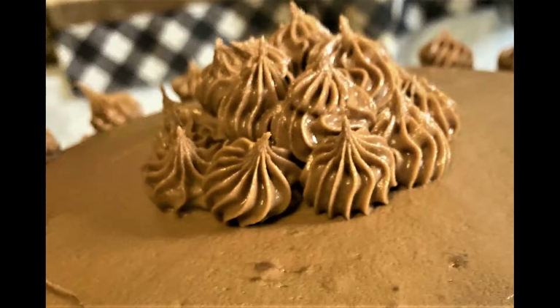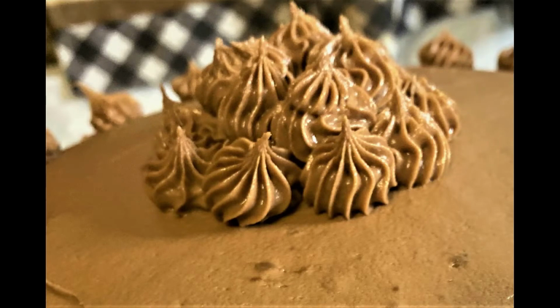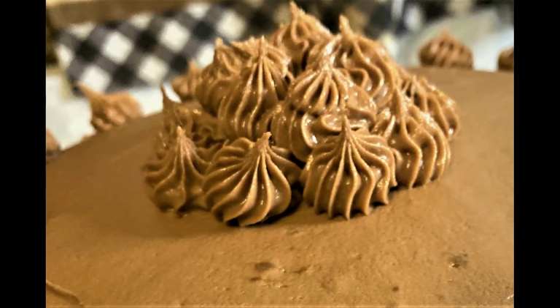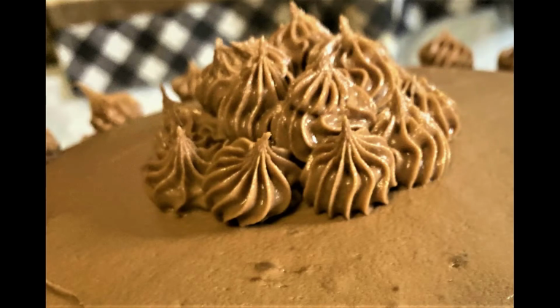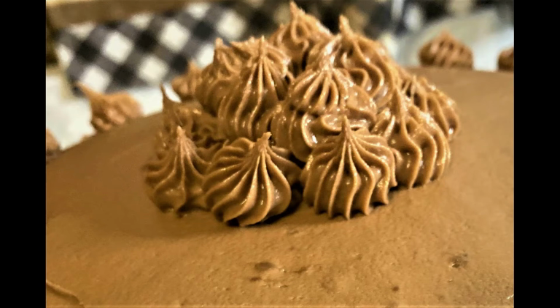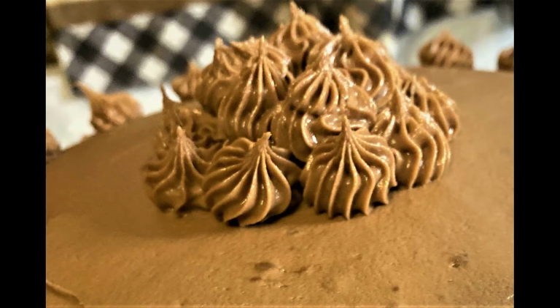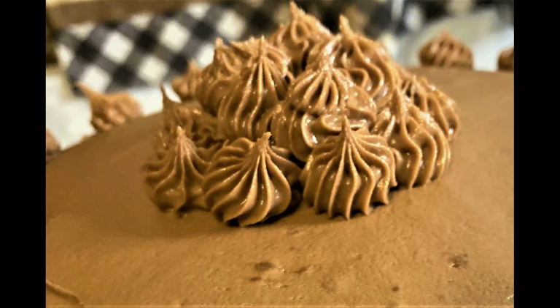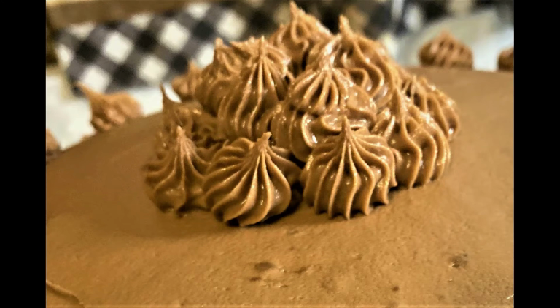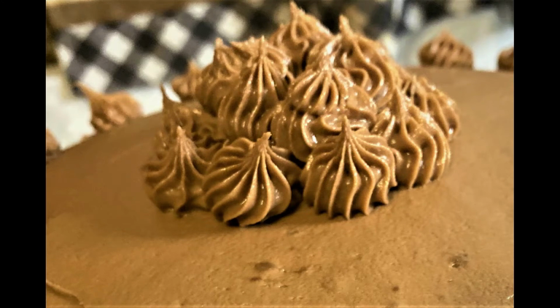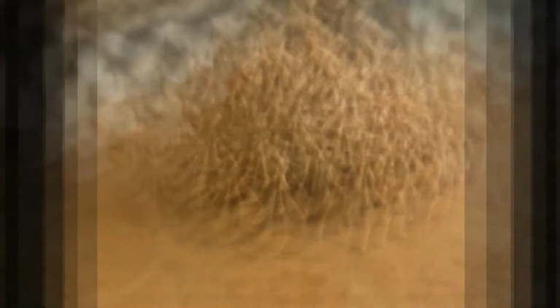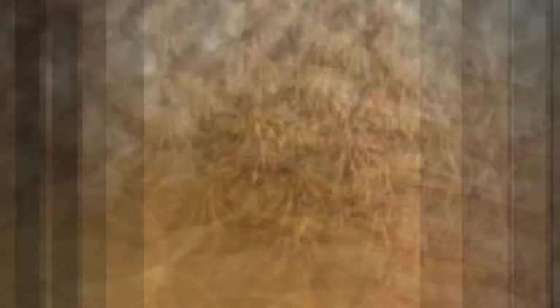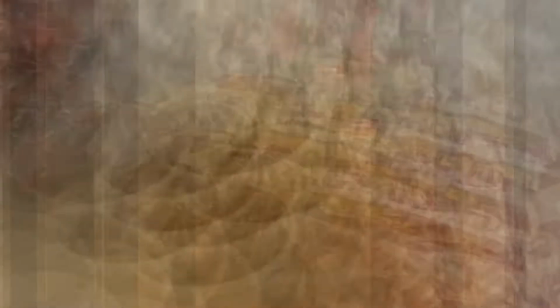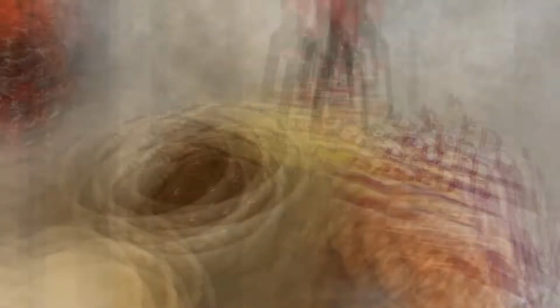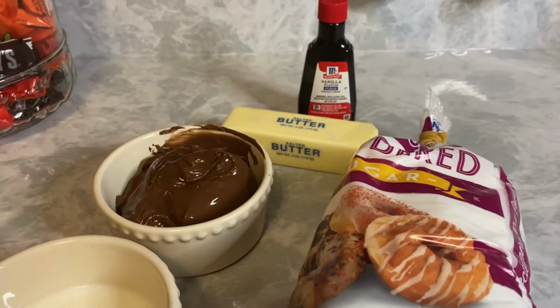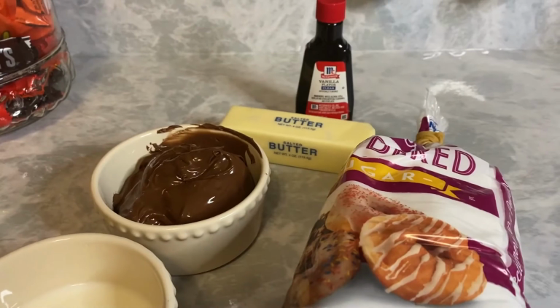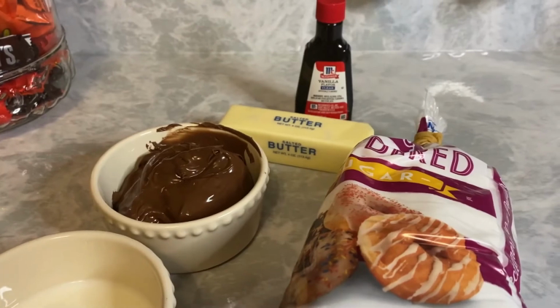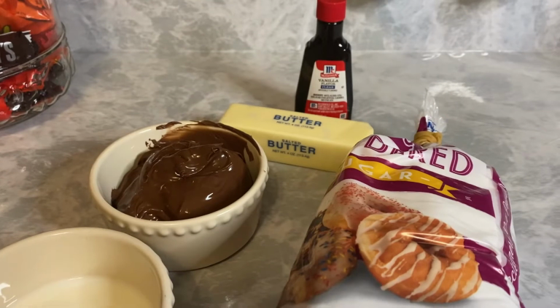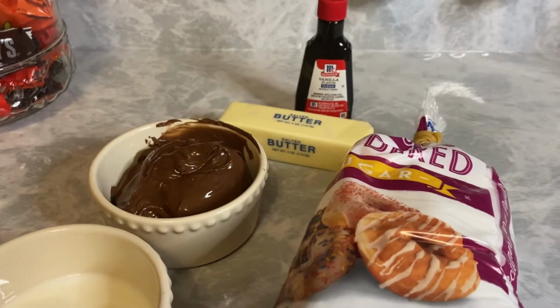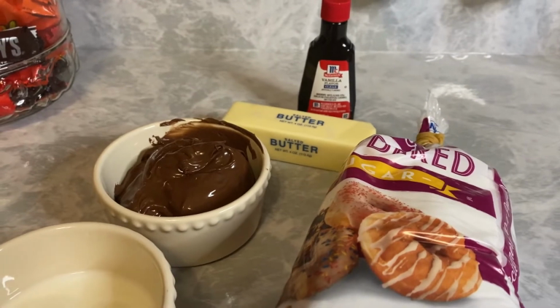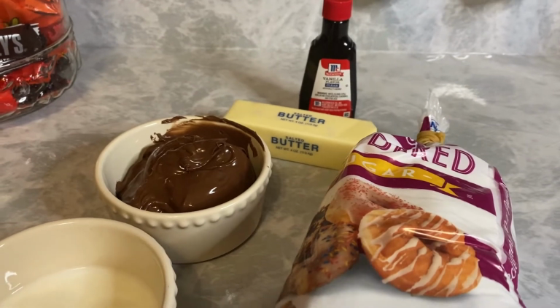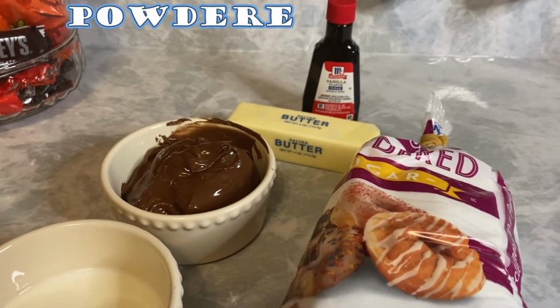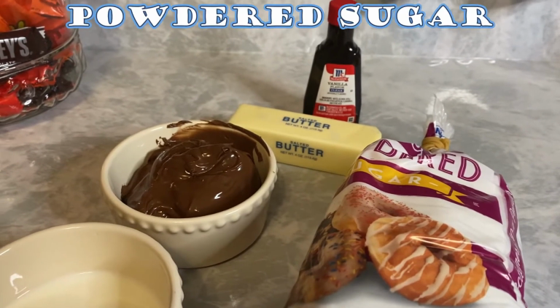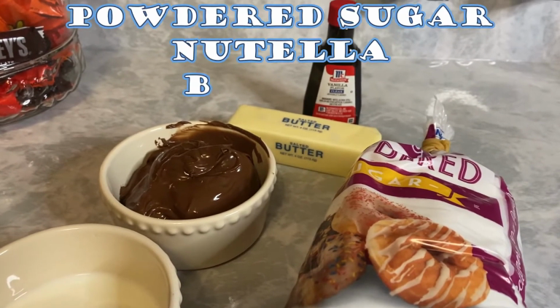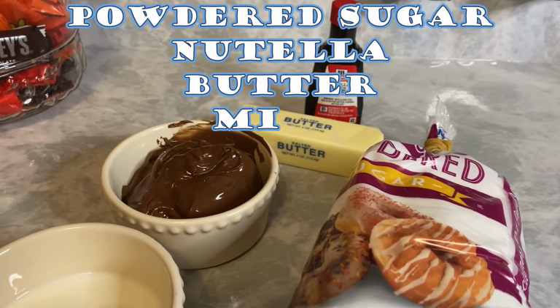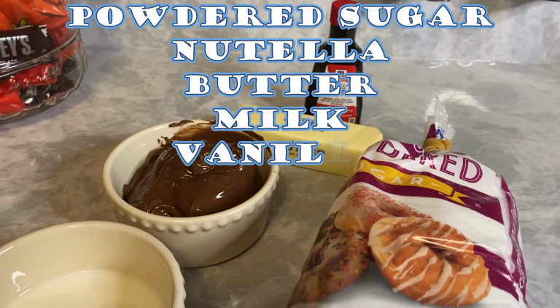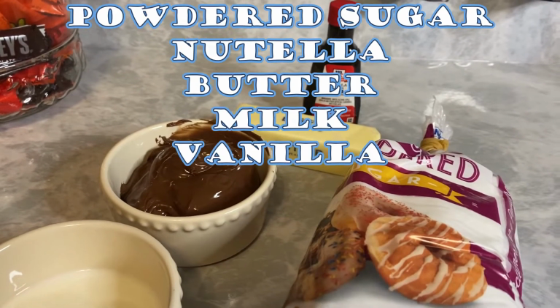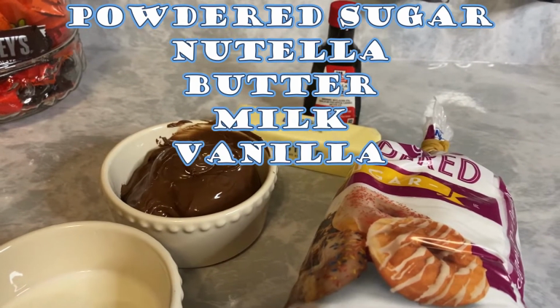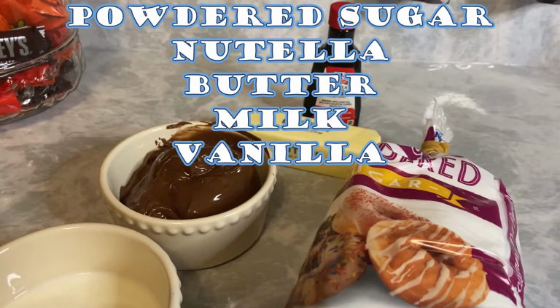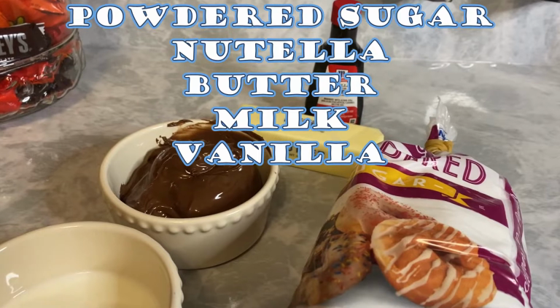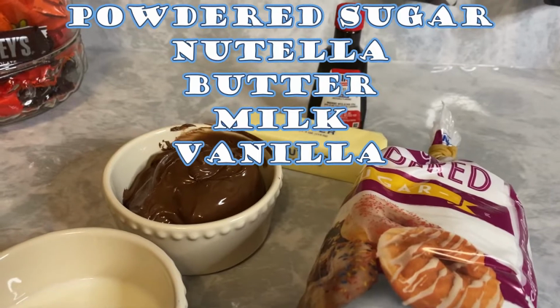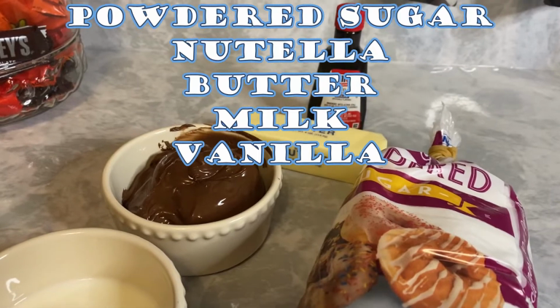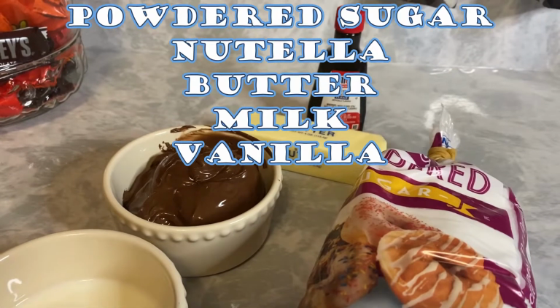Easy Nutella frosting is on our menu today. No mixer required, everybody. Check this out. Simple ingredients — we need Nutella, butter, powdered sugar, milk, and vanilla flavoring.